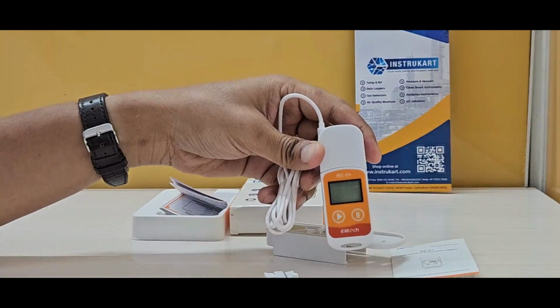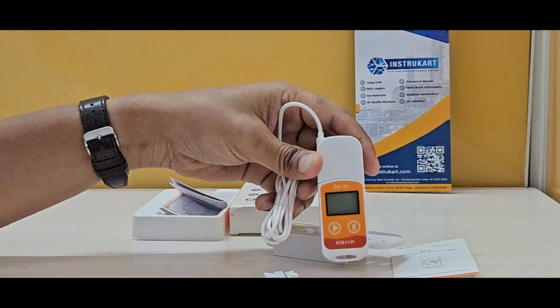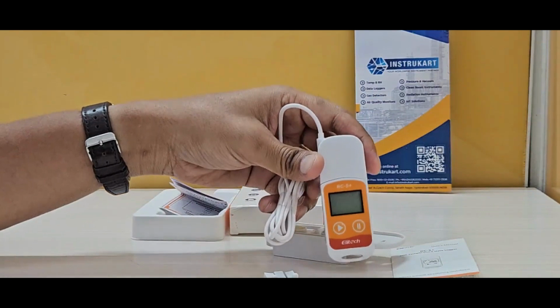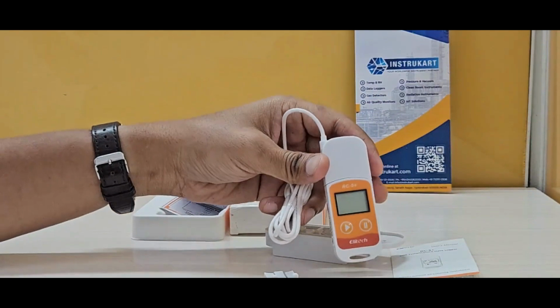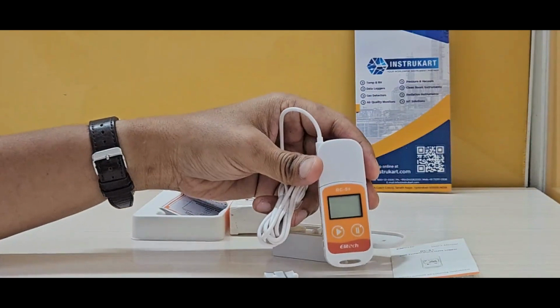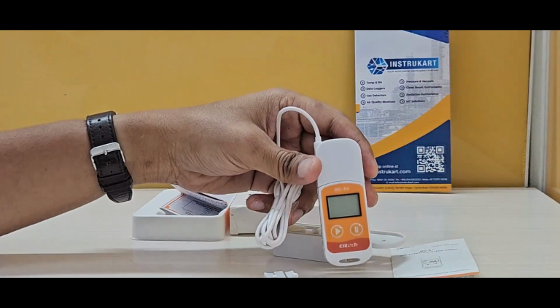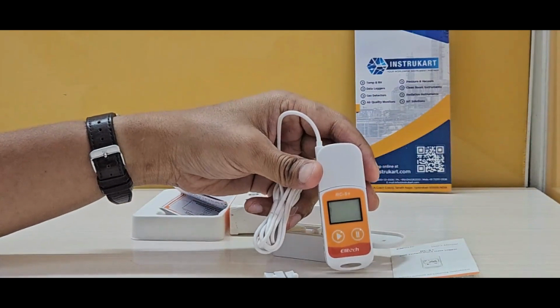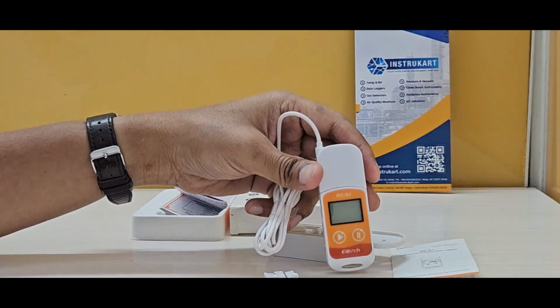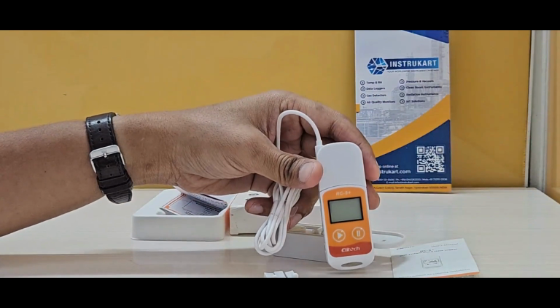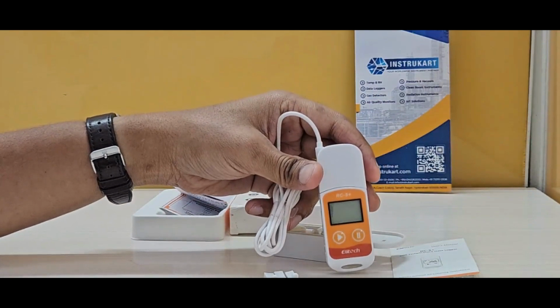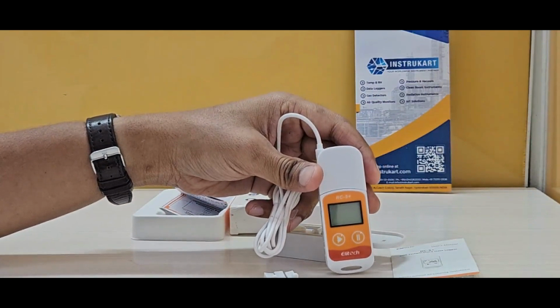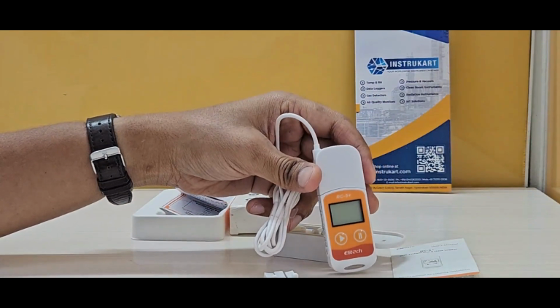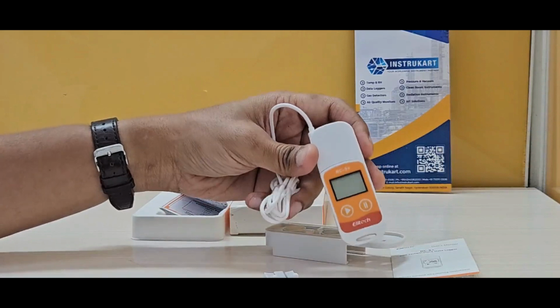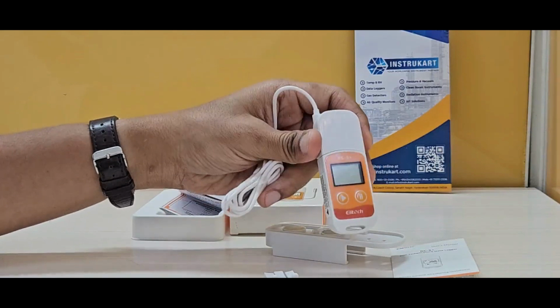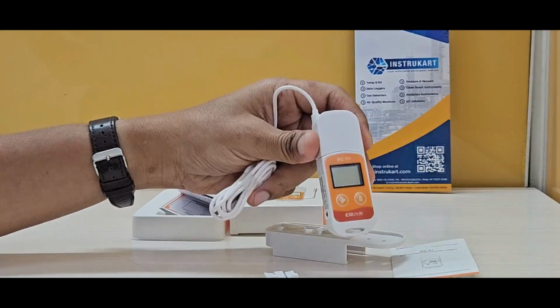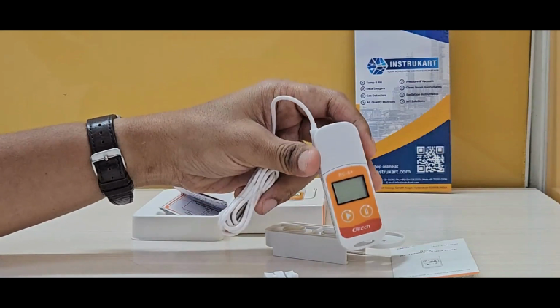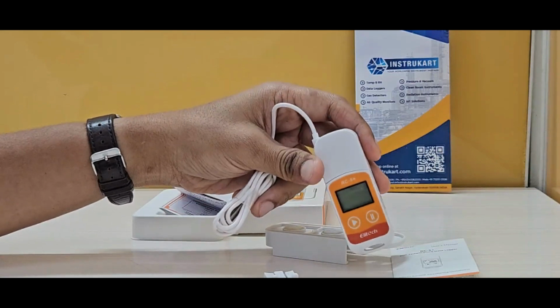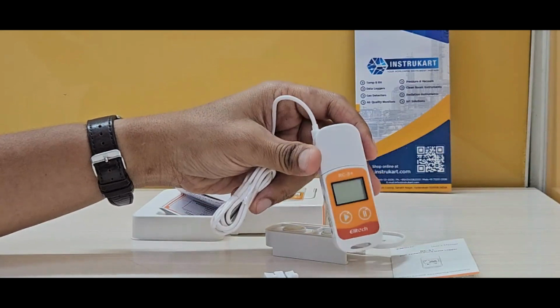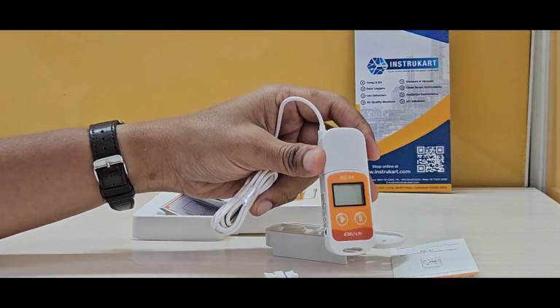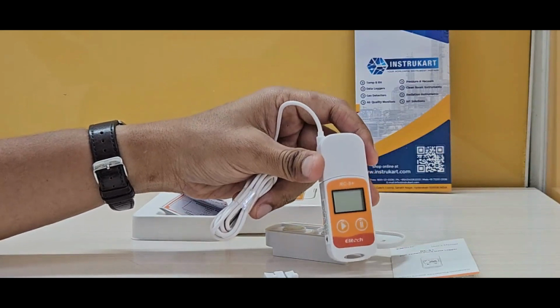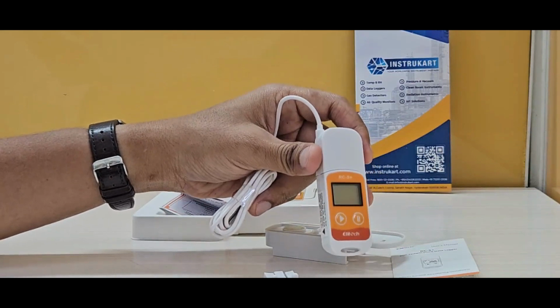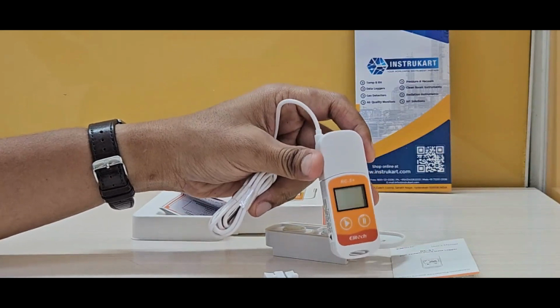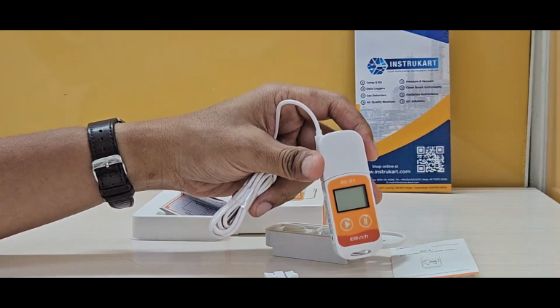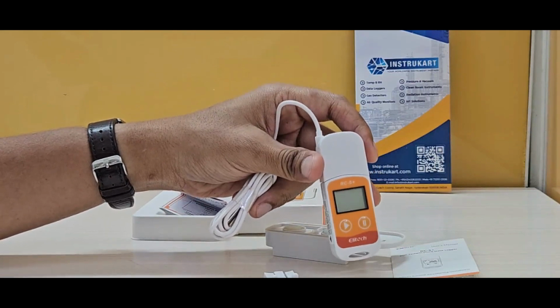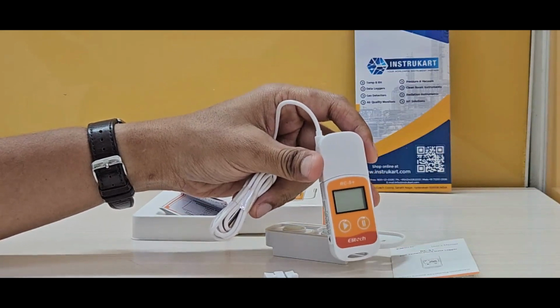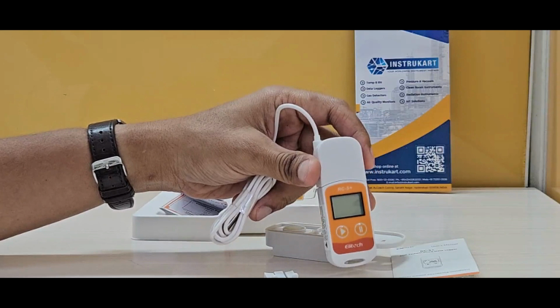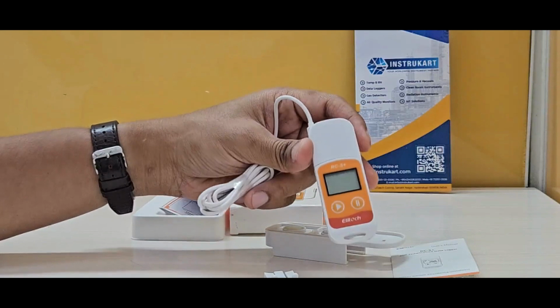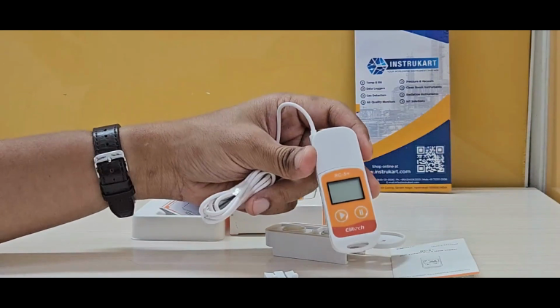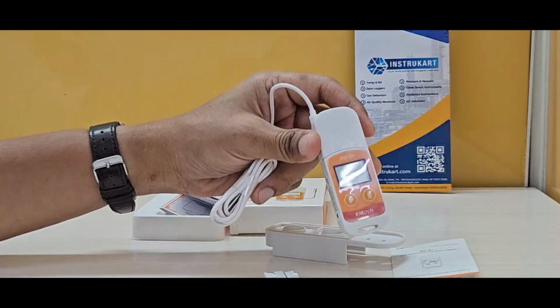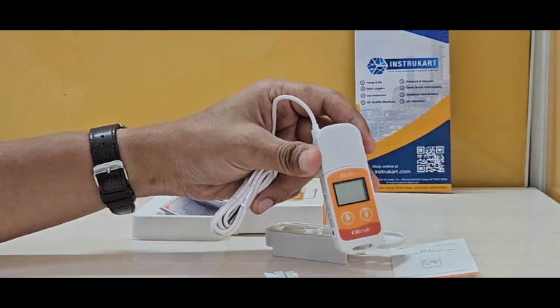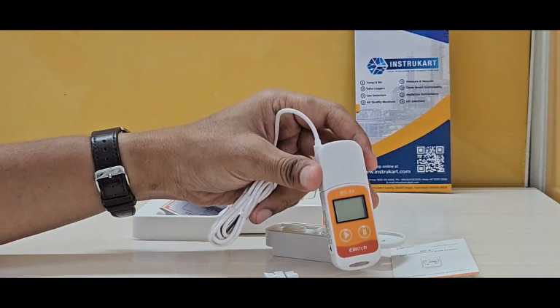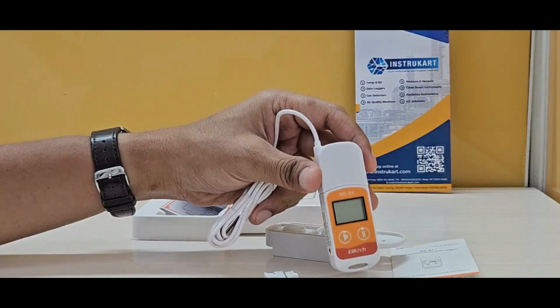It also features automatic PDF report generation and holds FDA EN 12830 certification along with CE and ROHS certification.